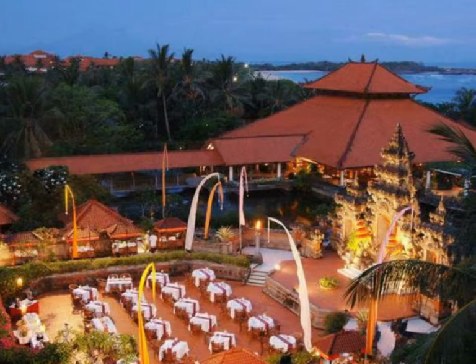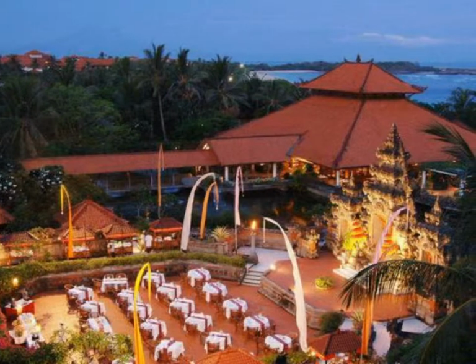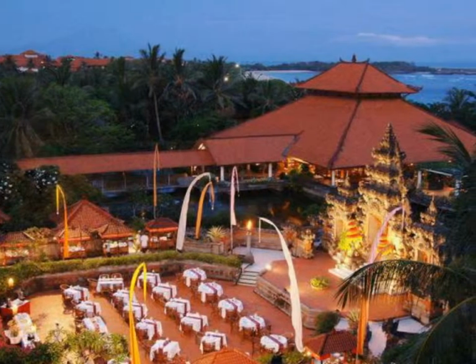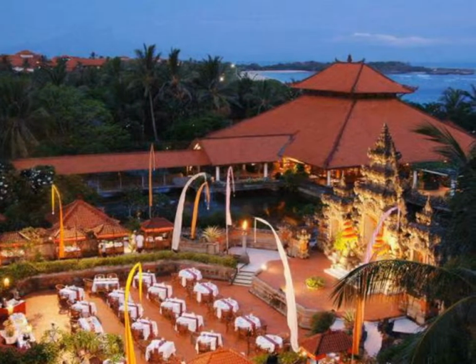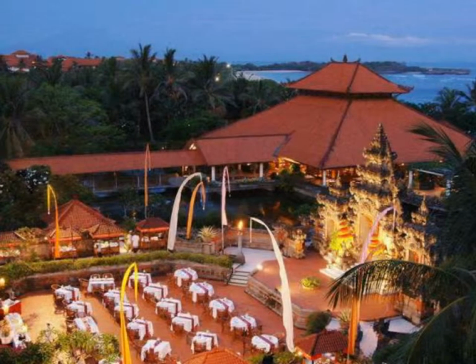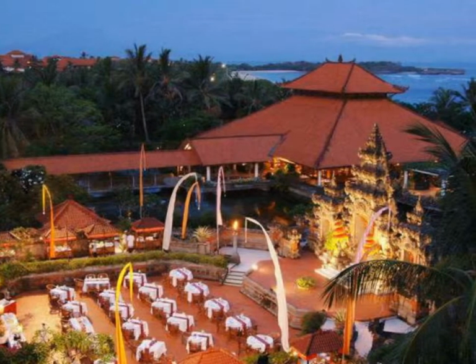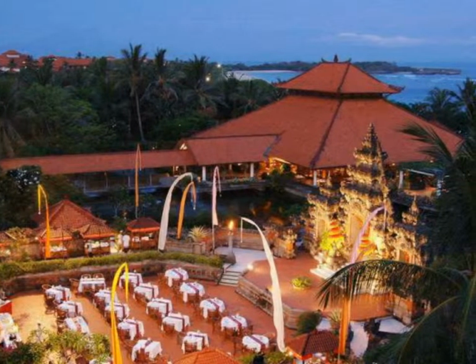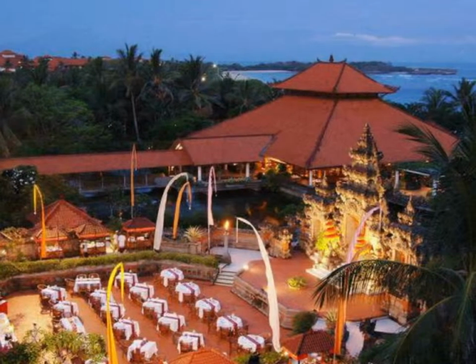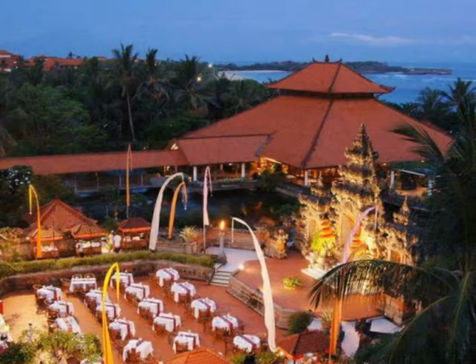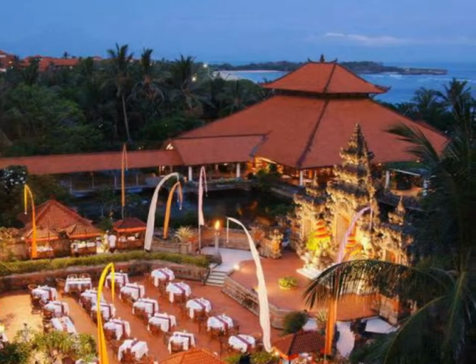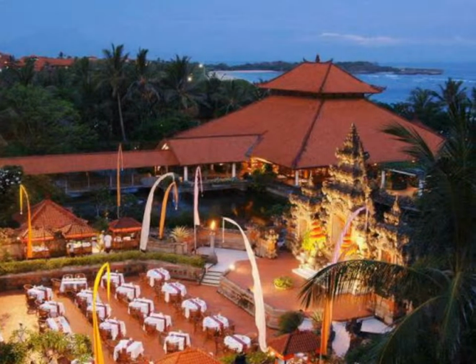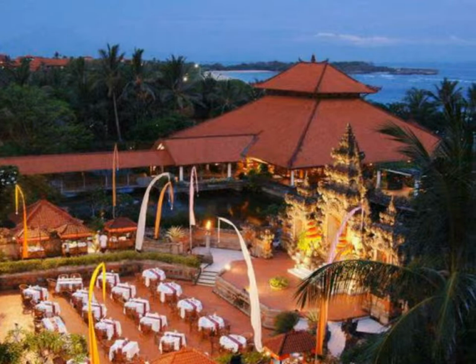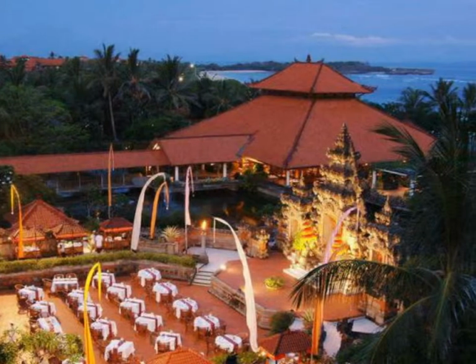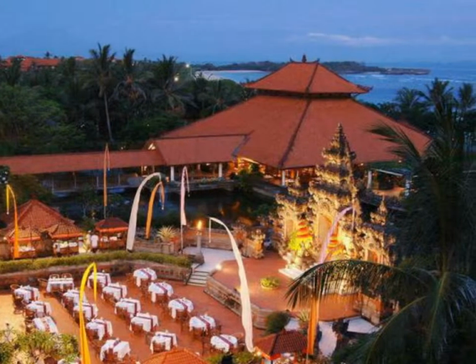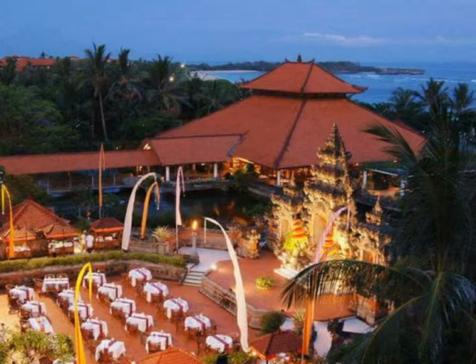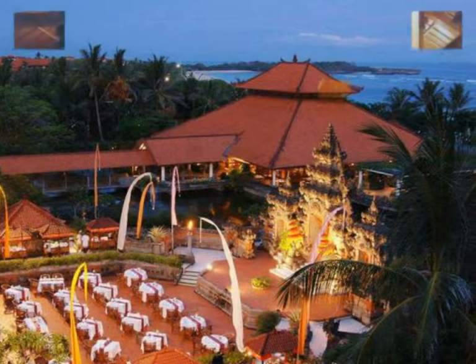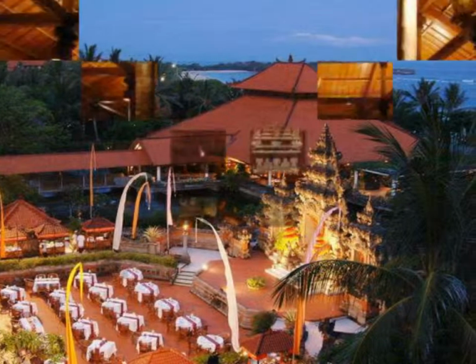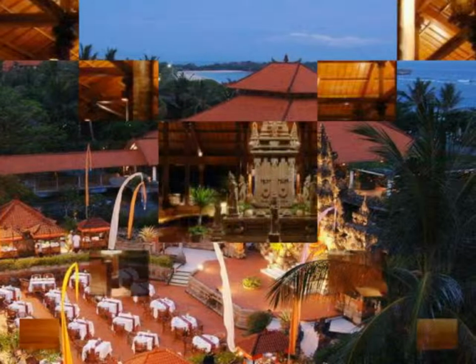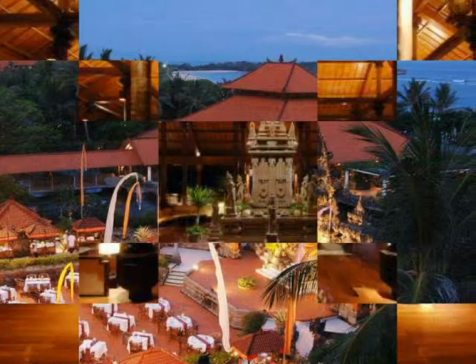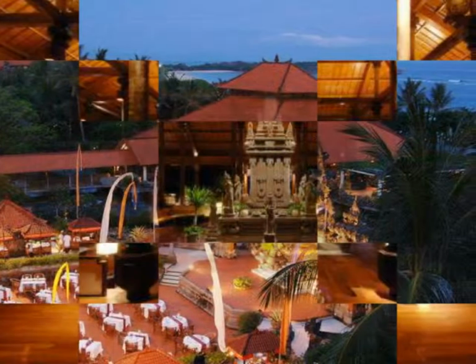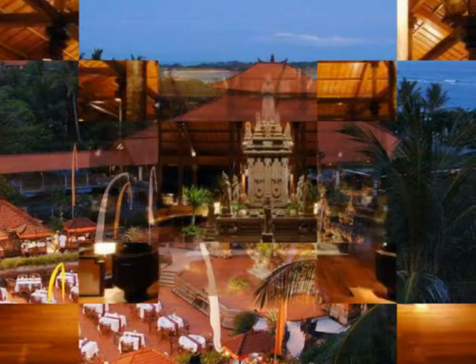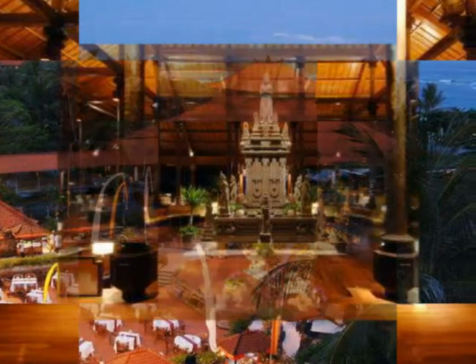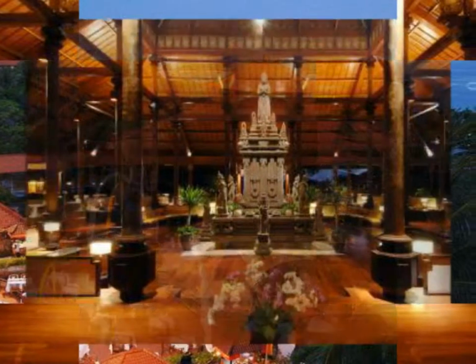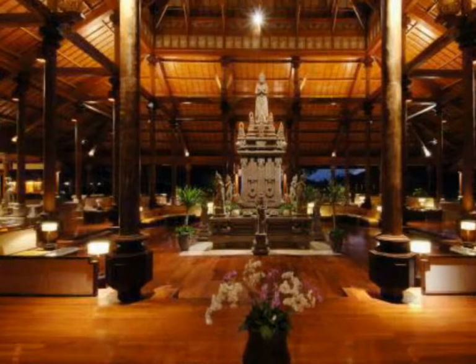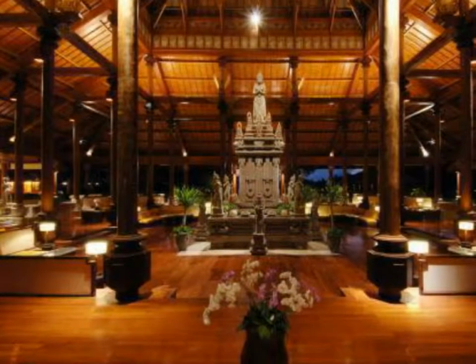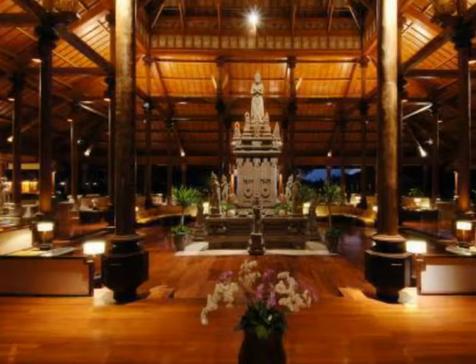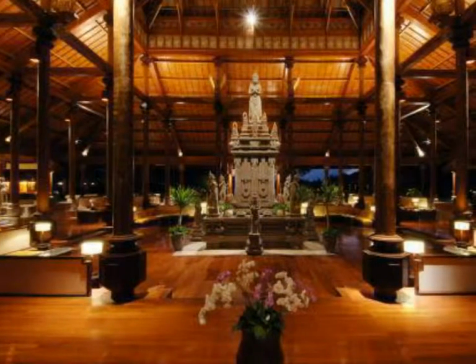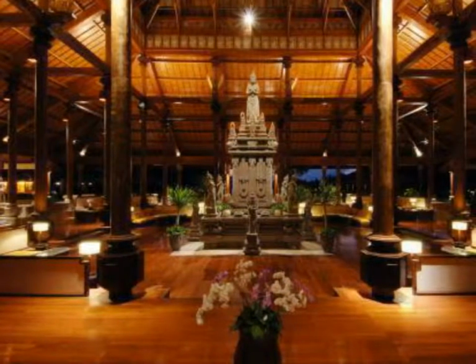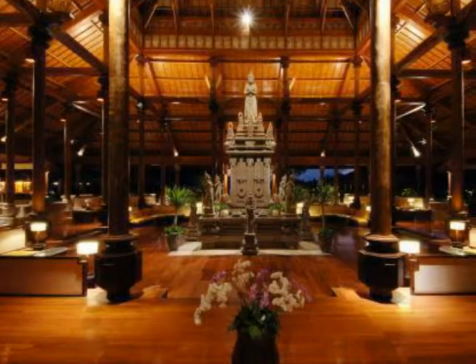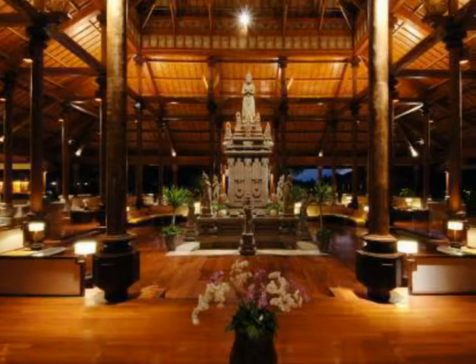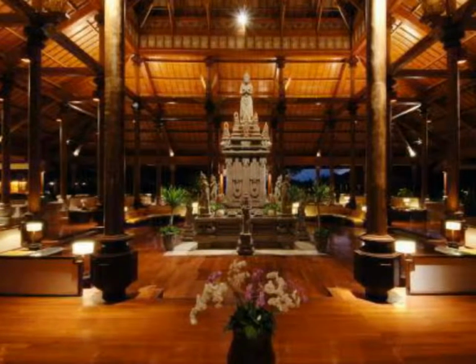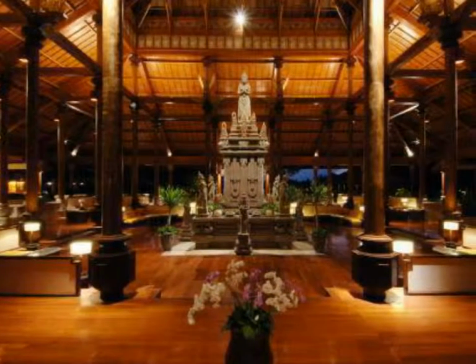Dining Options: The hotel has 6 on-site restaurants with a wide variety of dining options. Laguna Restaurant offers breakfasts, lunches, and dinners, and is open from 7am till 11pm.